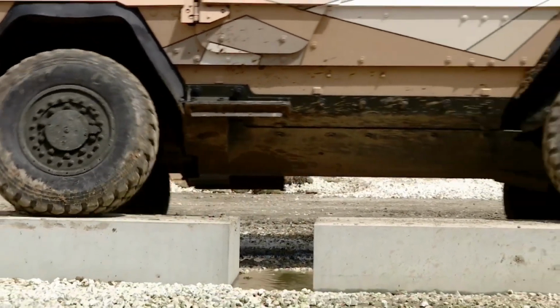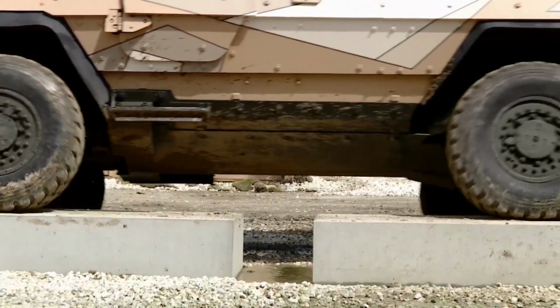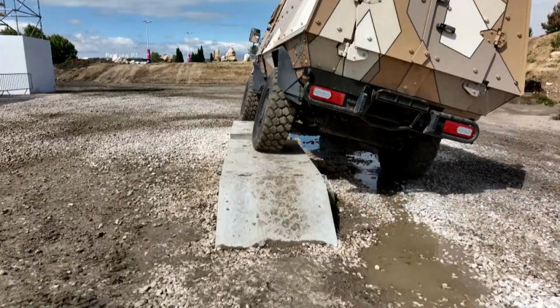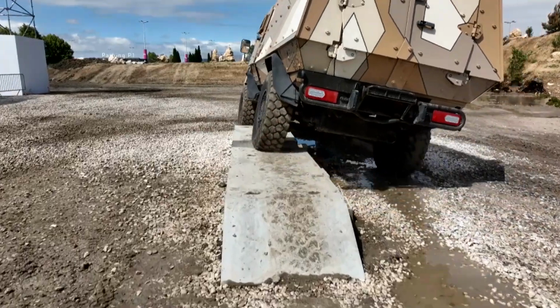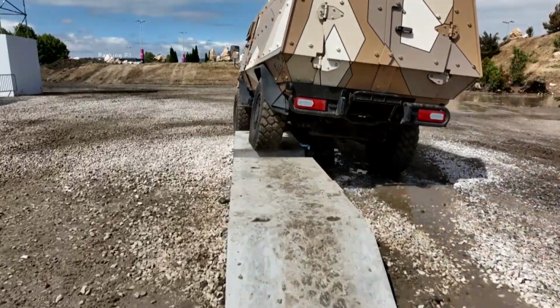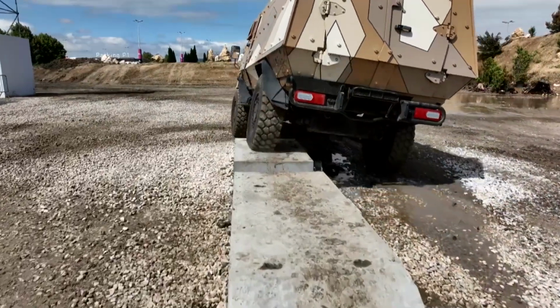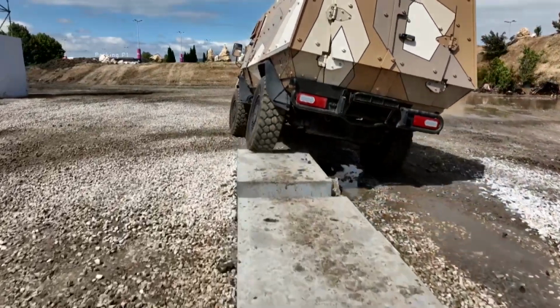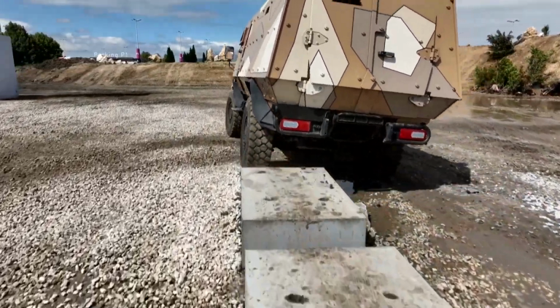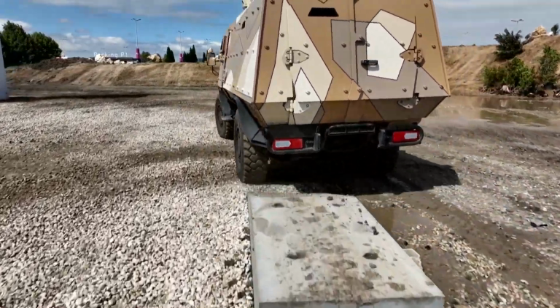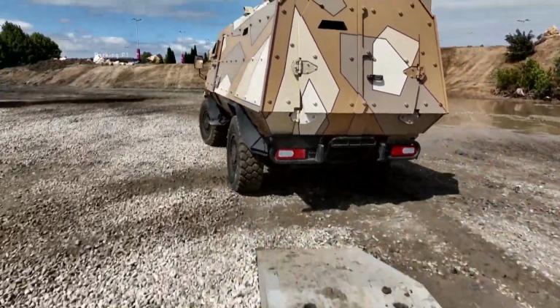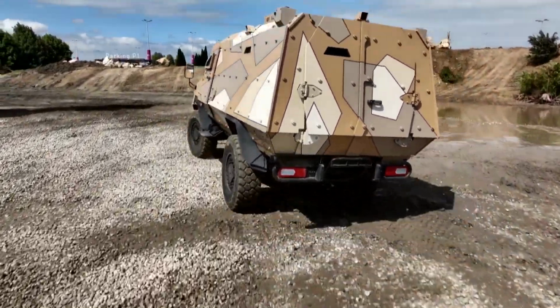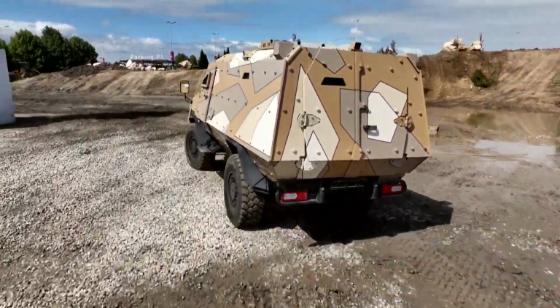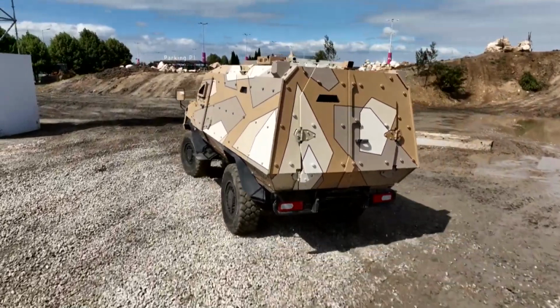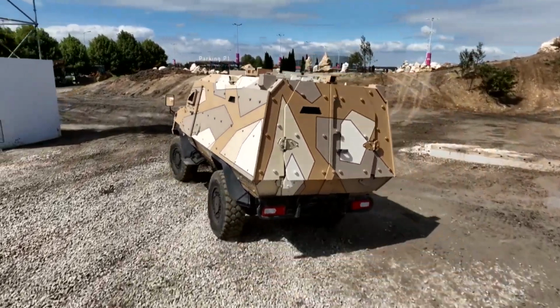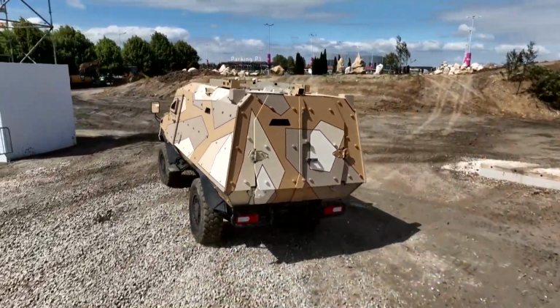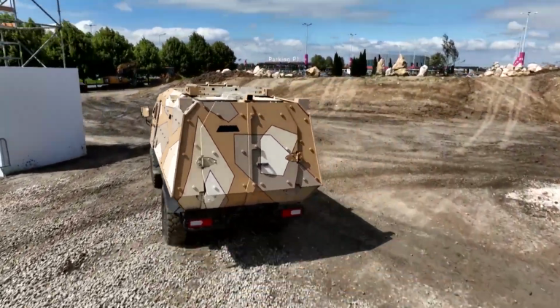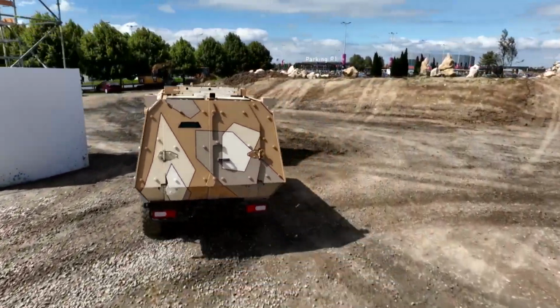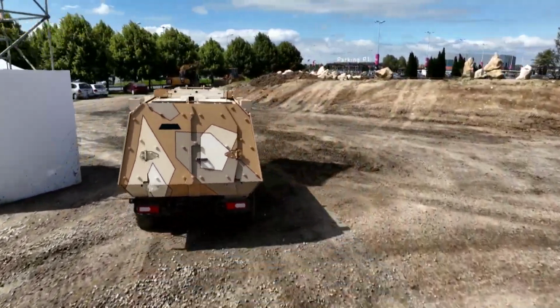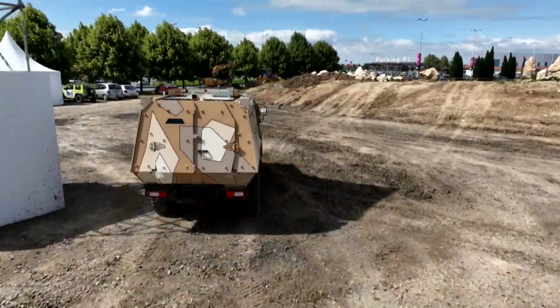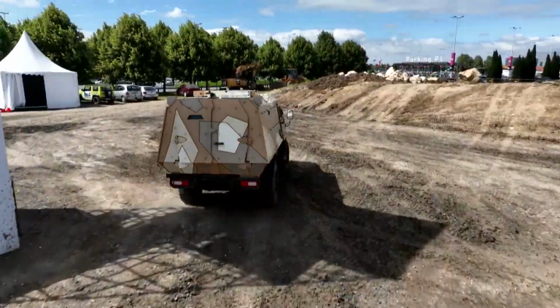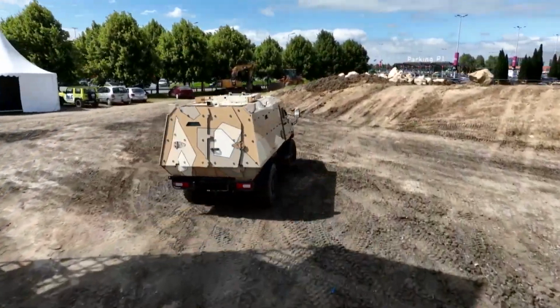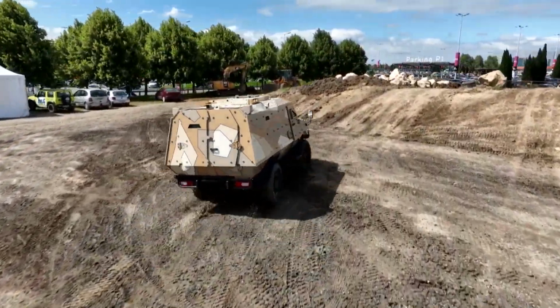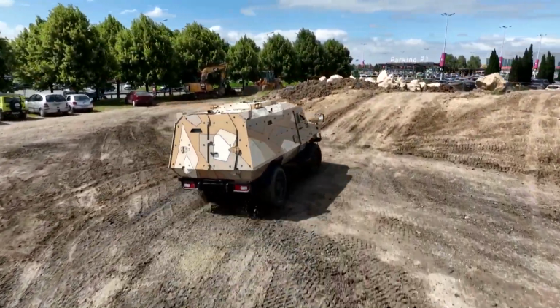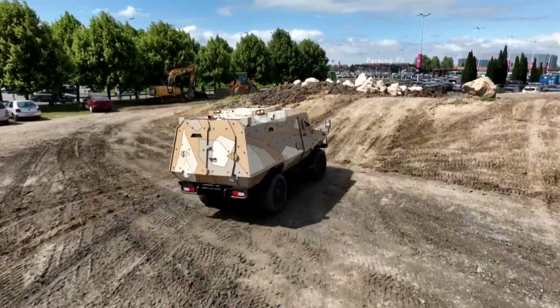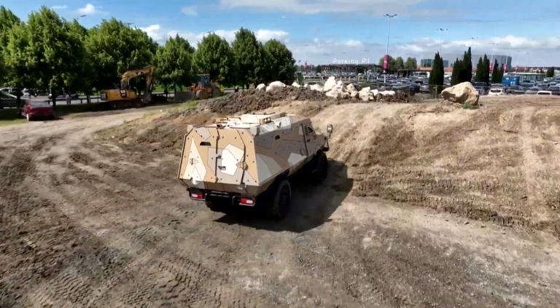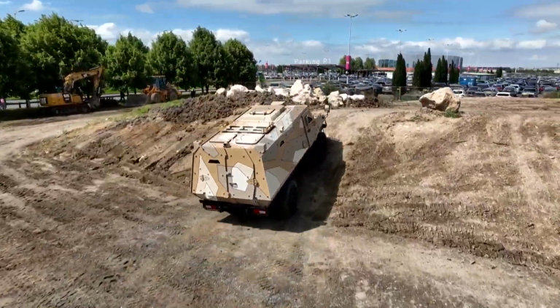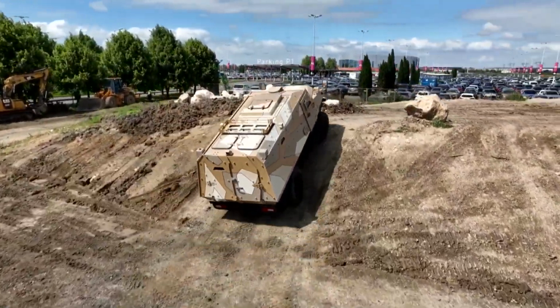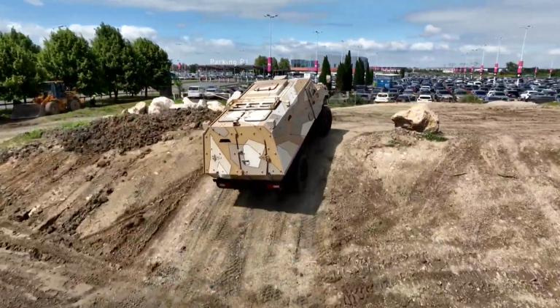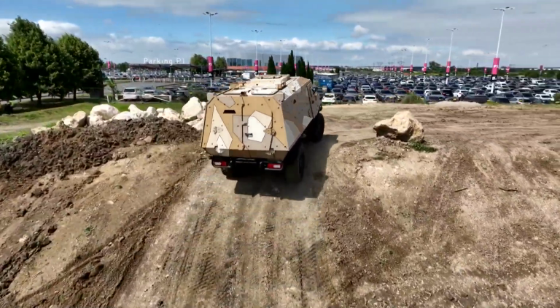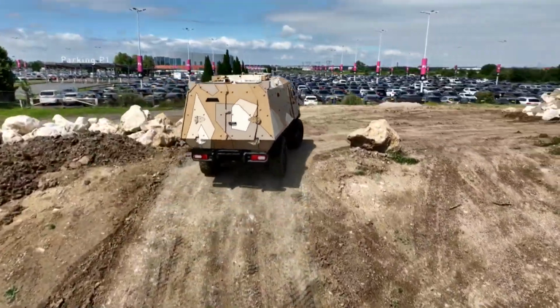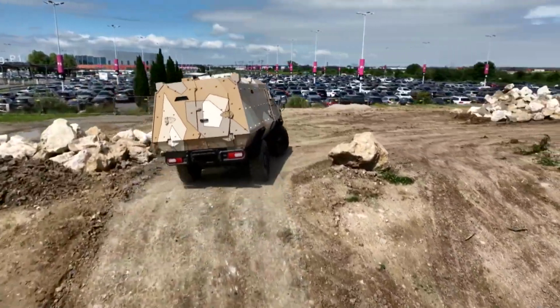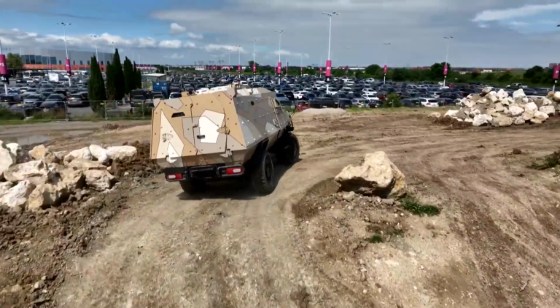Its armored hull provides a high level of protection to the vehicle and its 10 passengers in accordance with STANAG 4569. The drivetrain and independent wheel suspension make driving very easy and provide an excellent level of comfort.